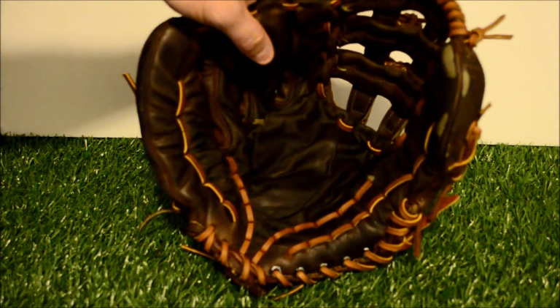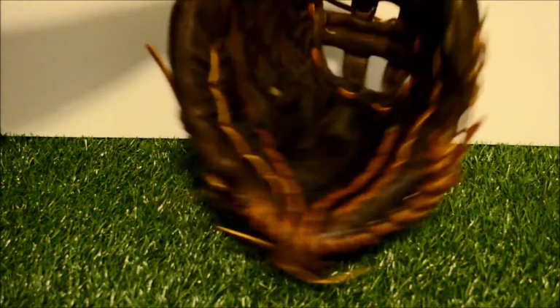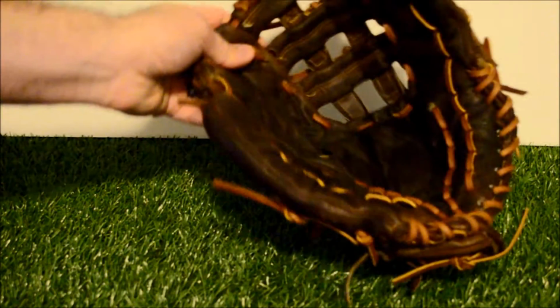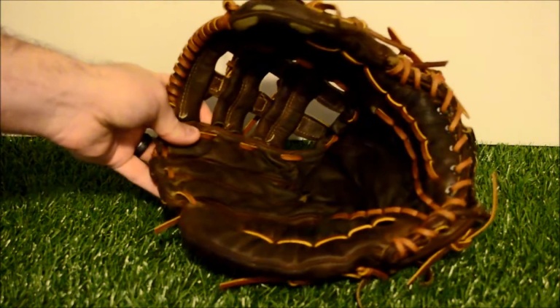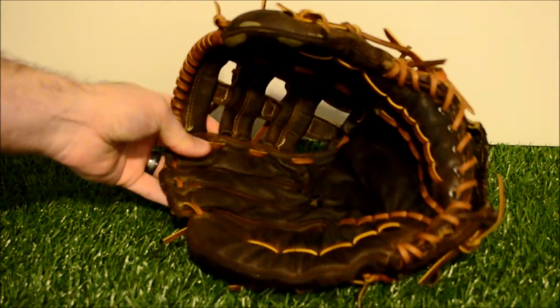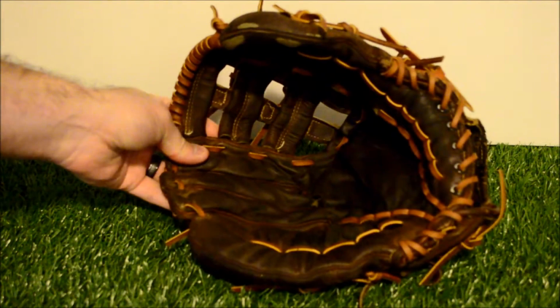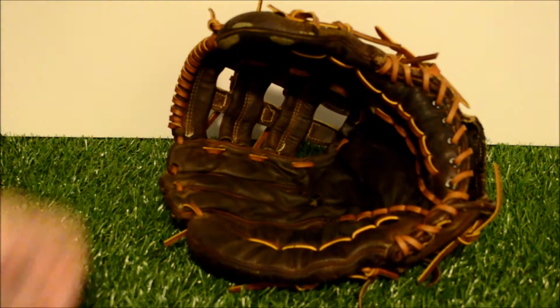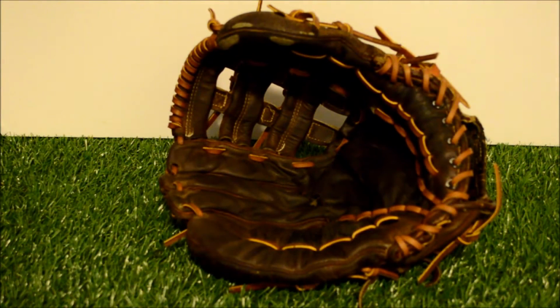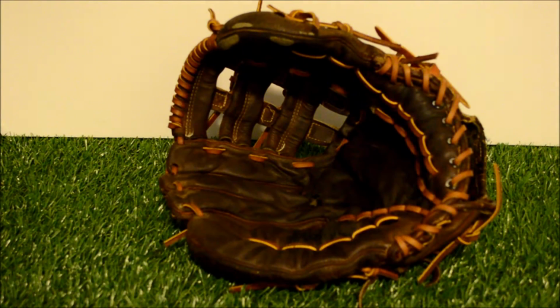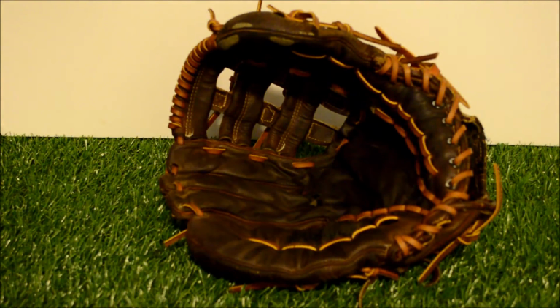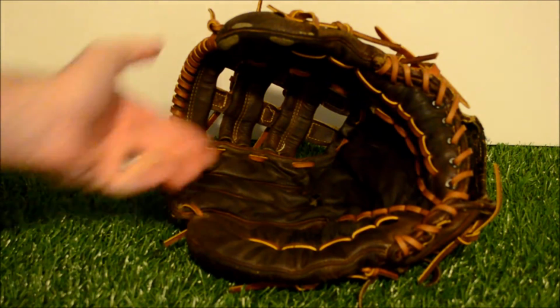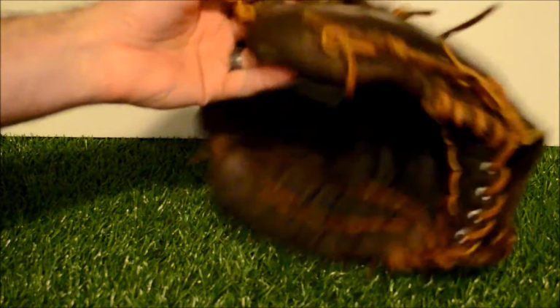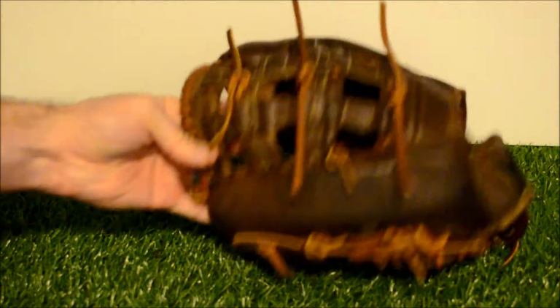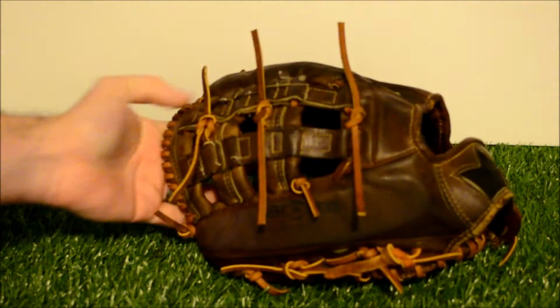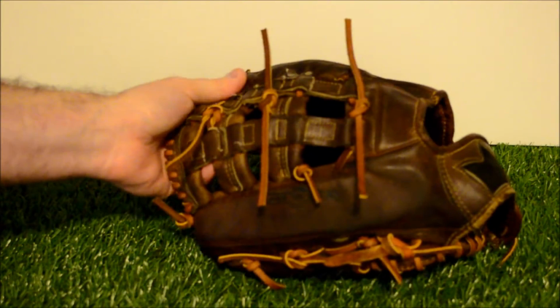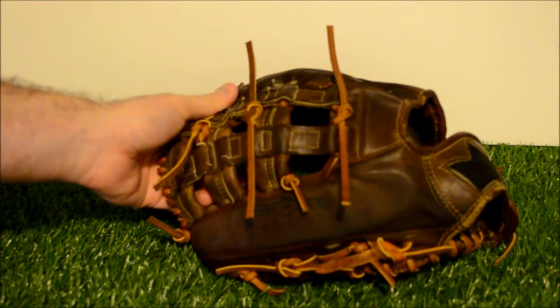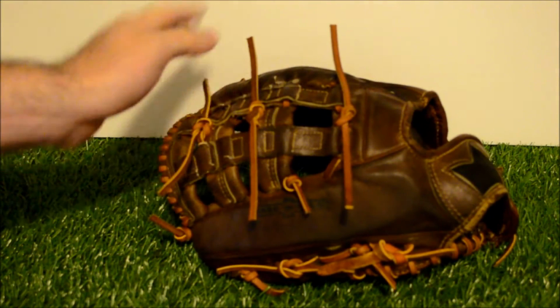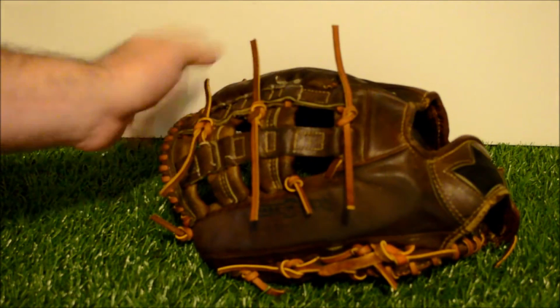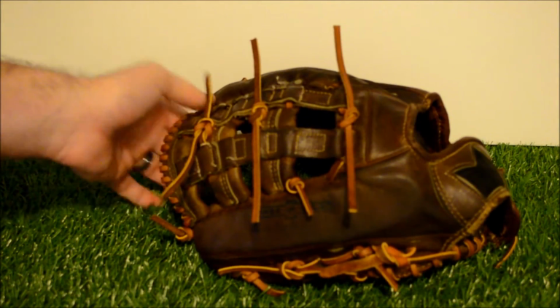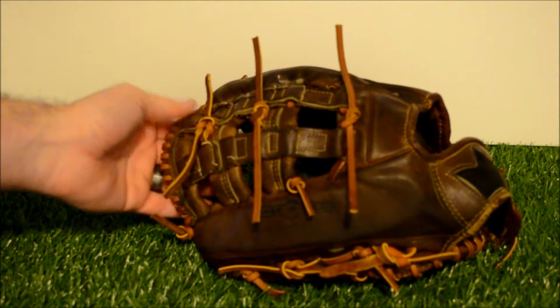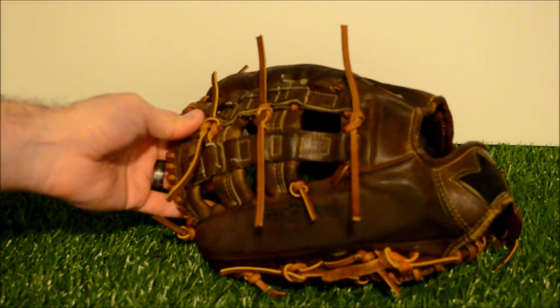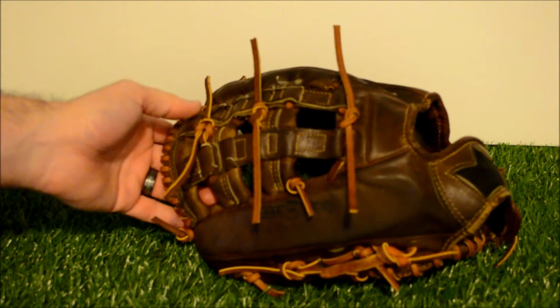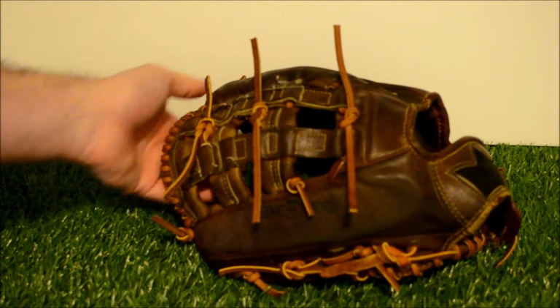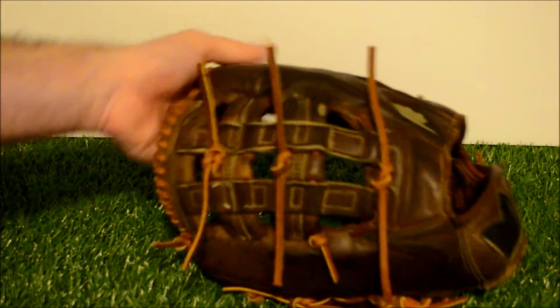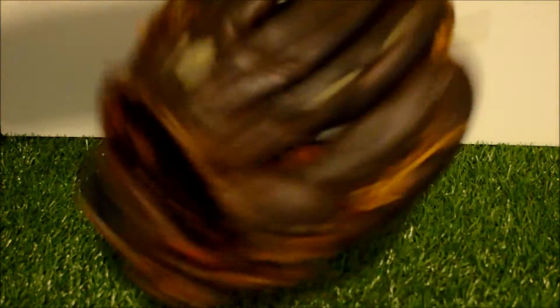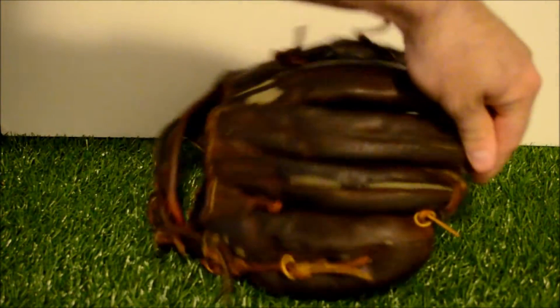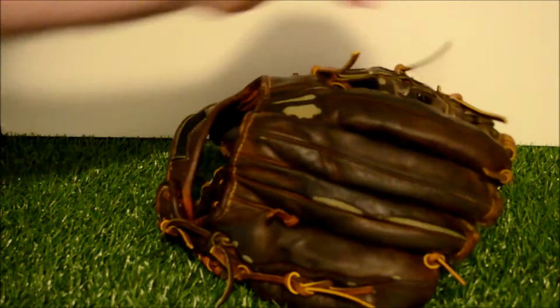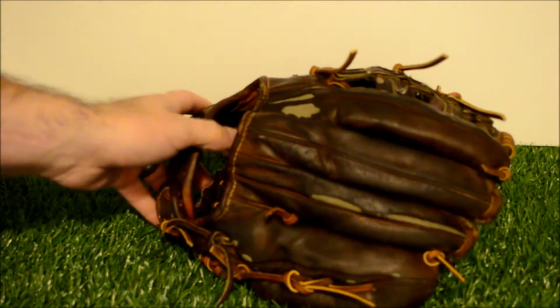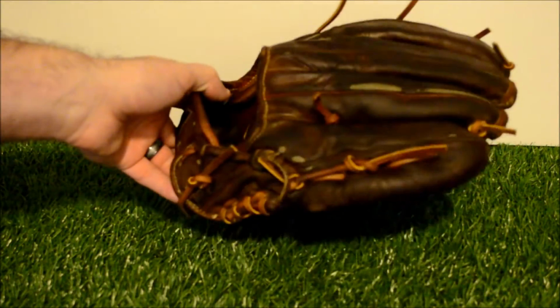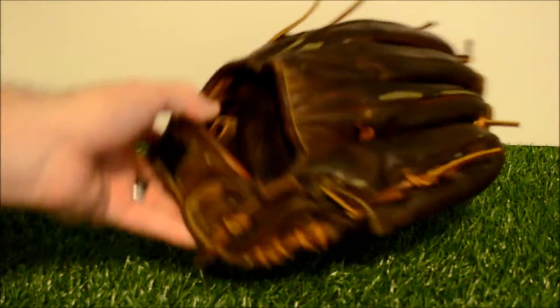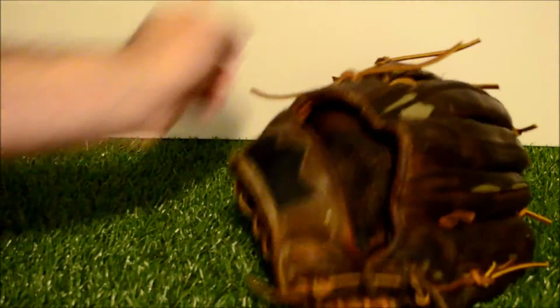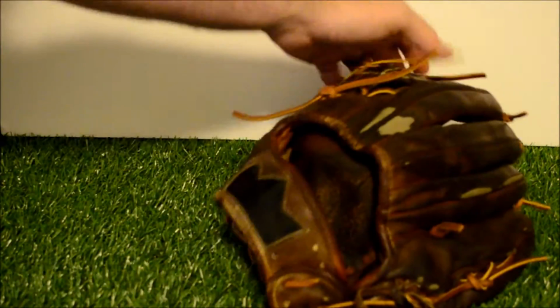There you guys go — there's your full relacing tan. It's nice and stiff, ready to be taken right back out onto the field. It's been cleaned and conditioned — actually conditioned a couple of times as the leather ended up being fairly dry.